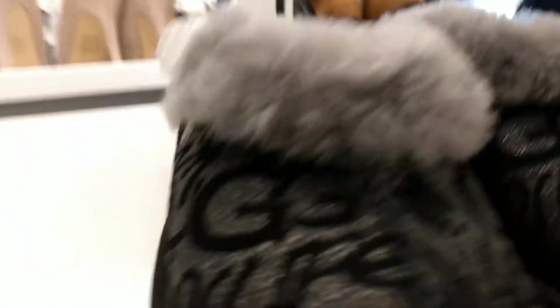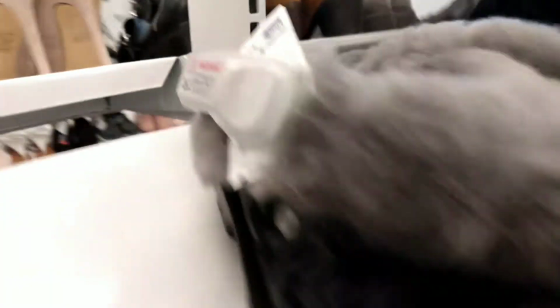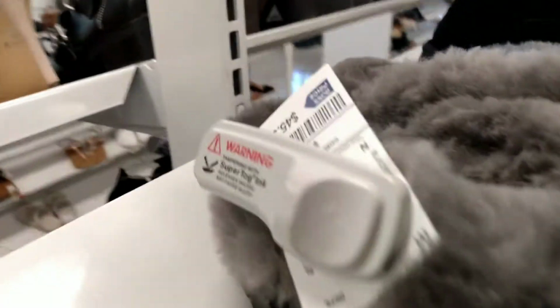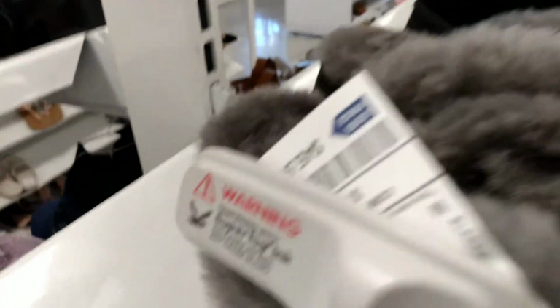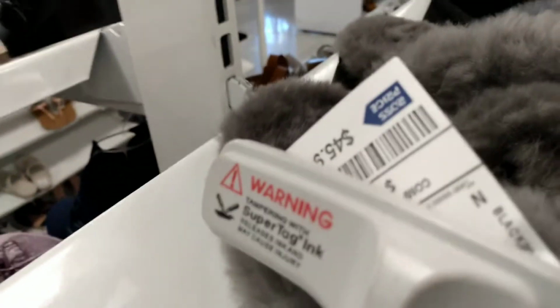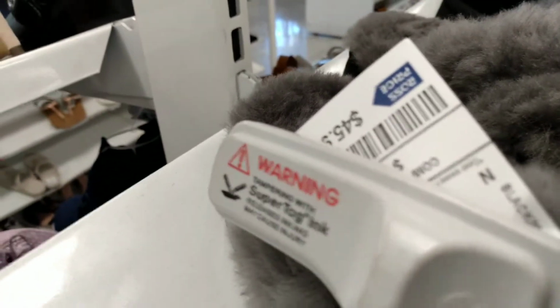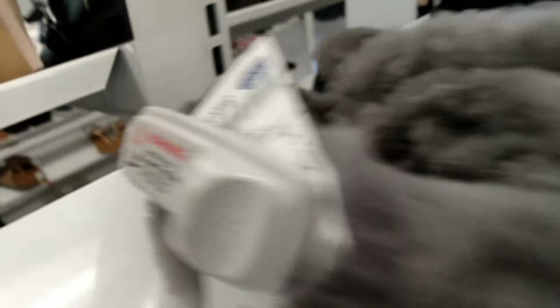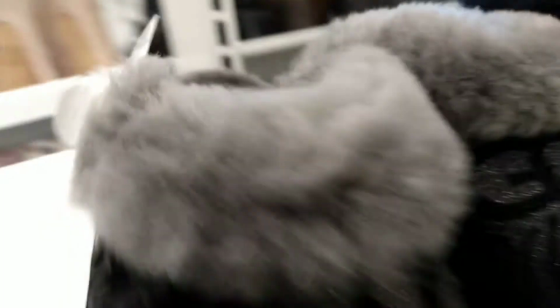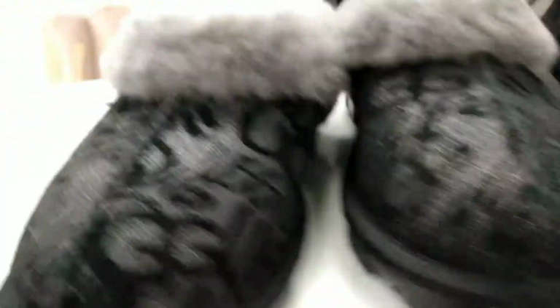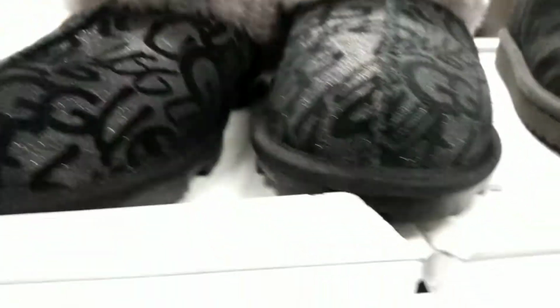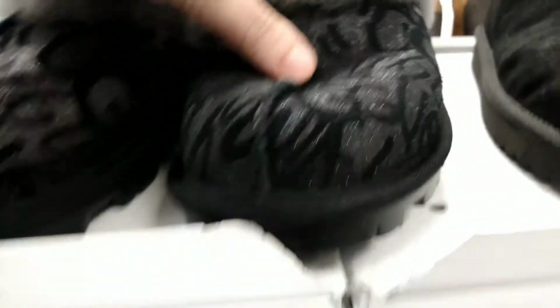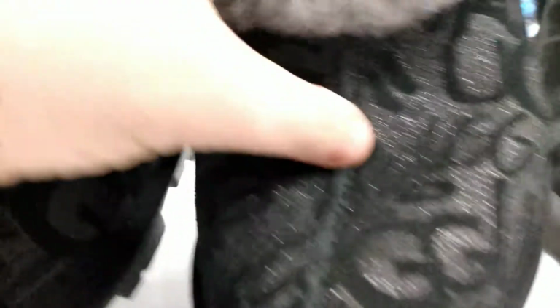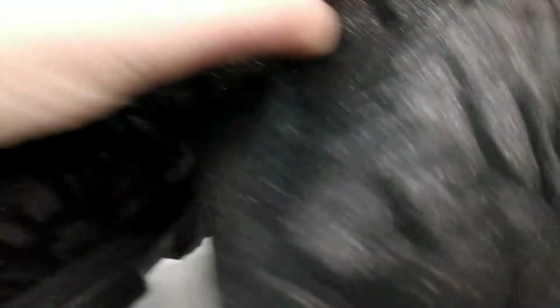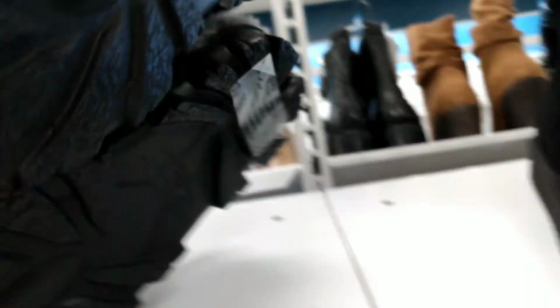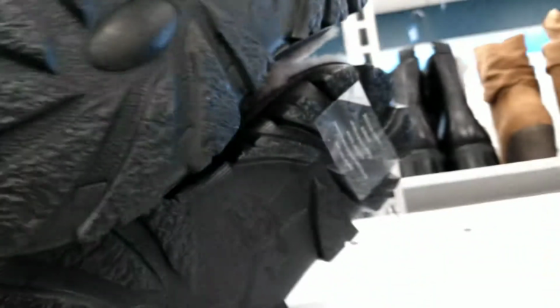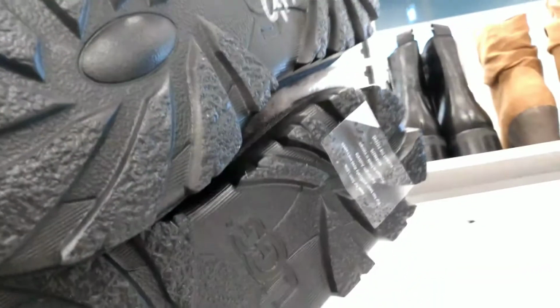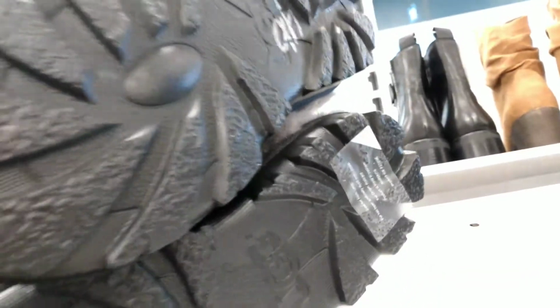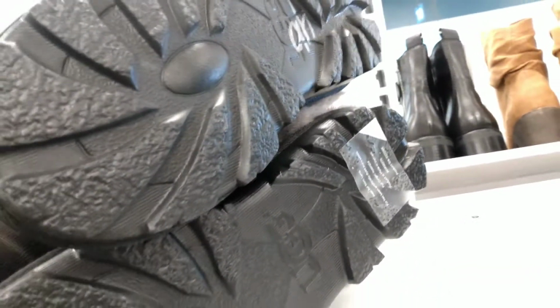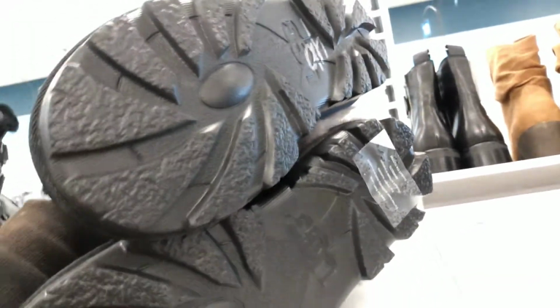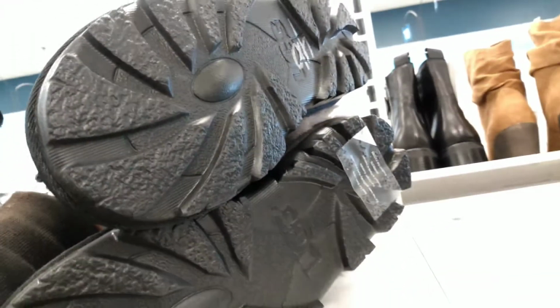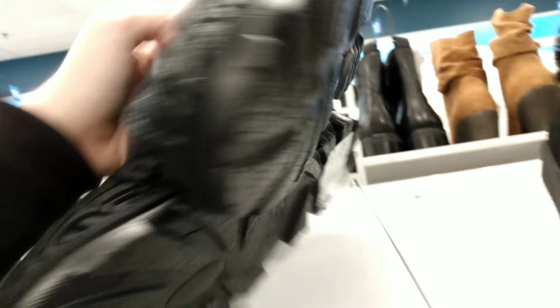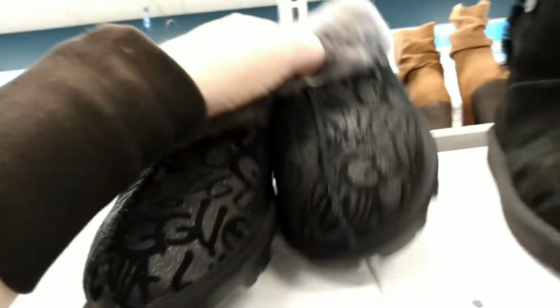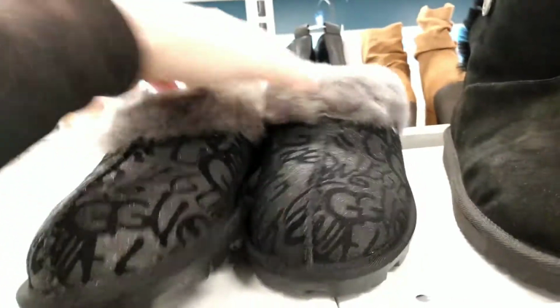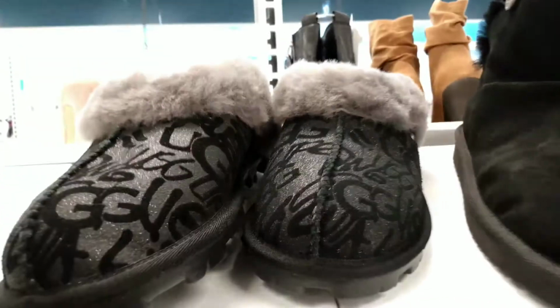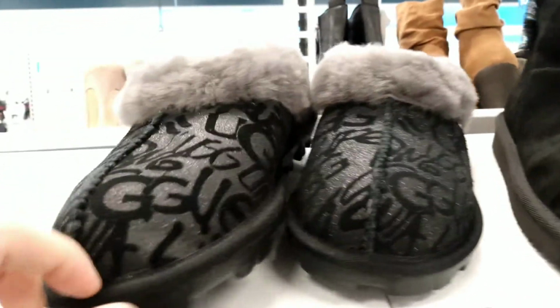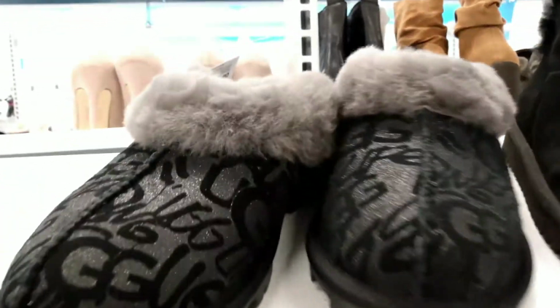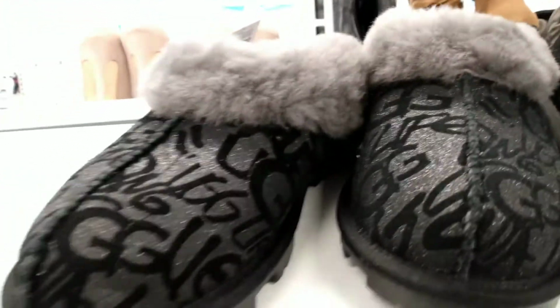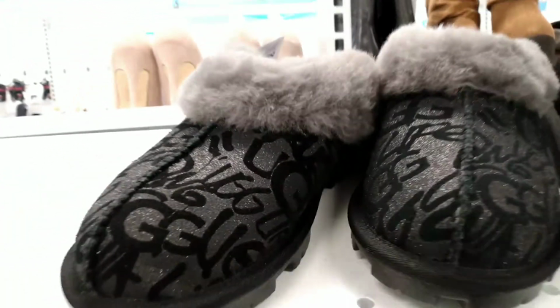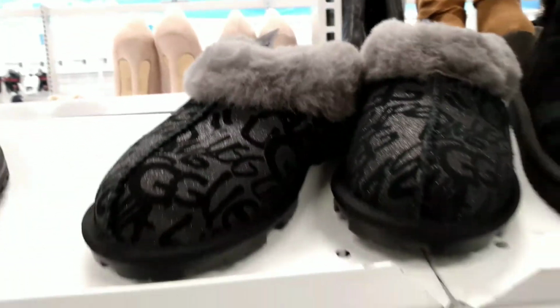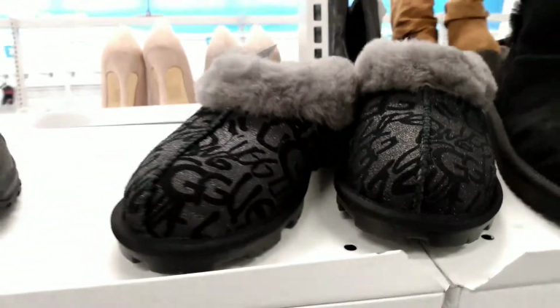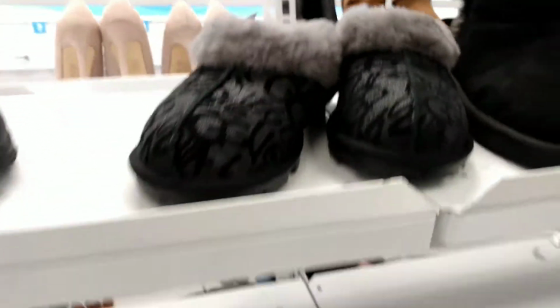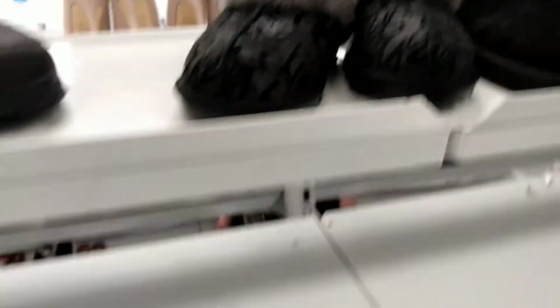Here's the Uggs. These ones are $45.99, and I saw online that they retail for $116. This is a limited edition print, as it is a glitter print on there. It's called Graffiti.